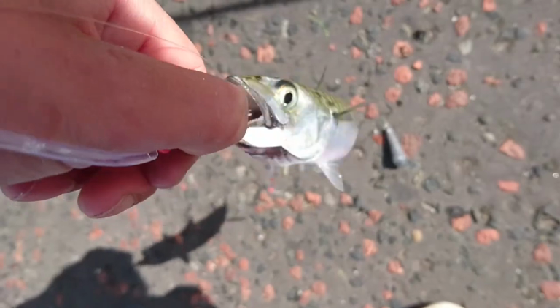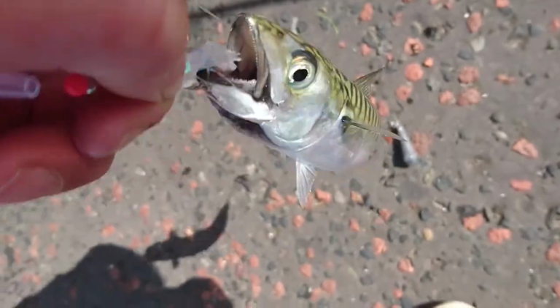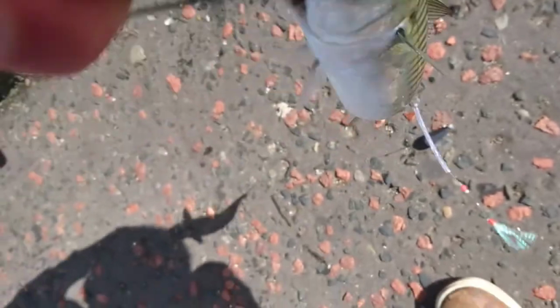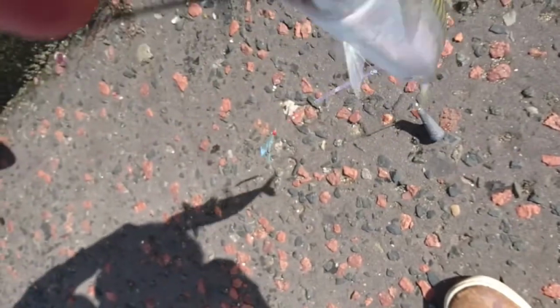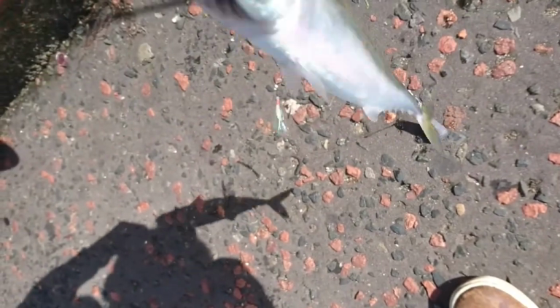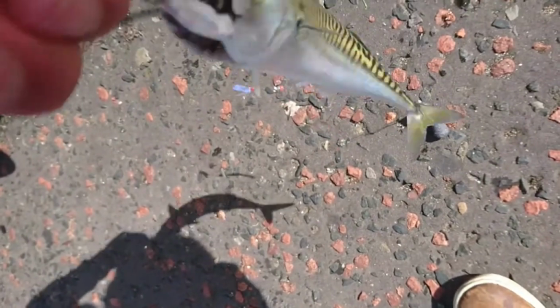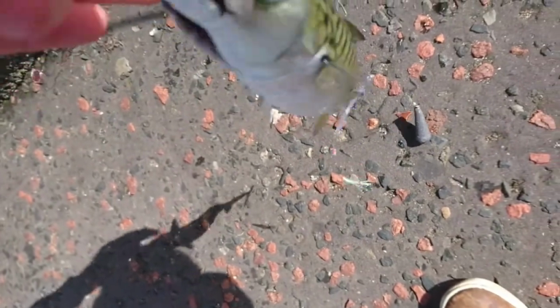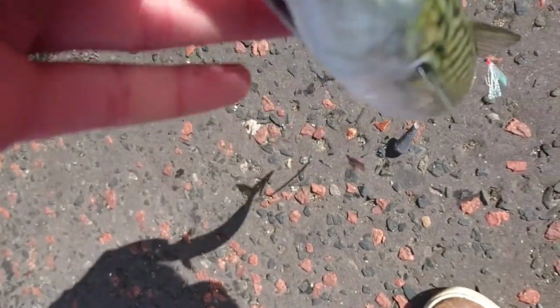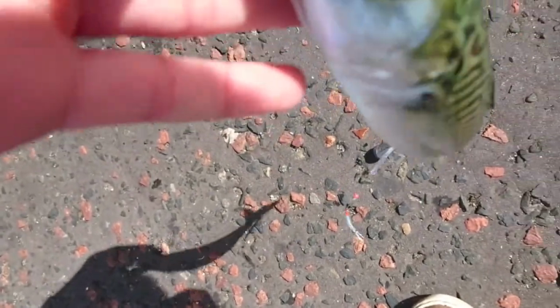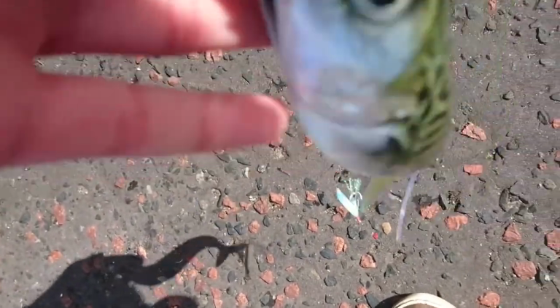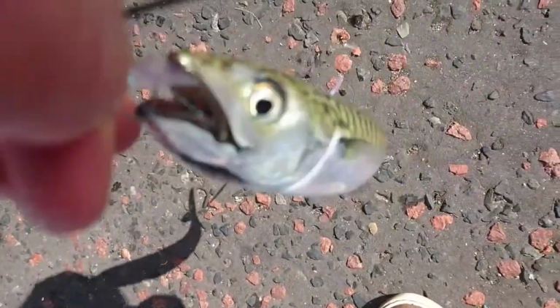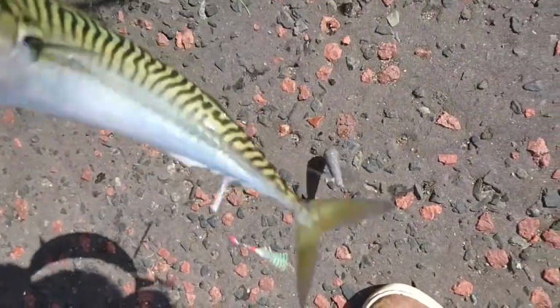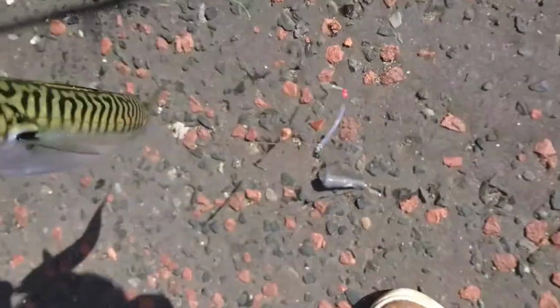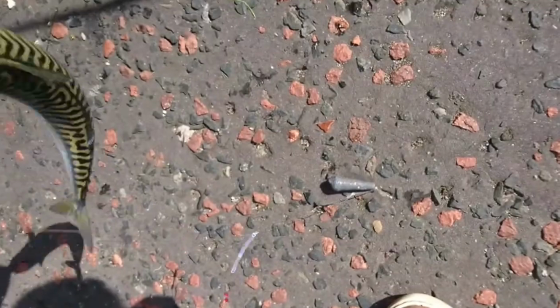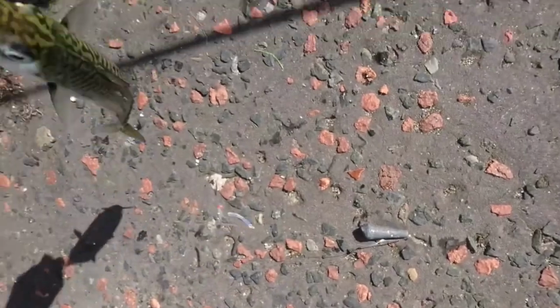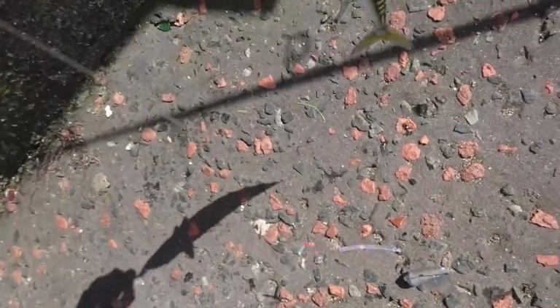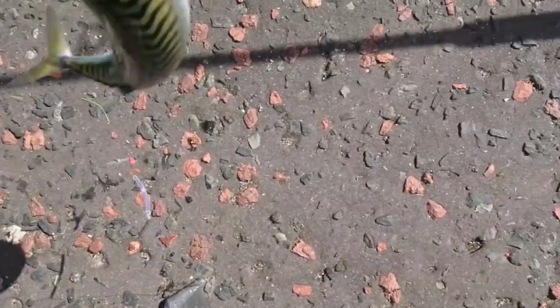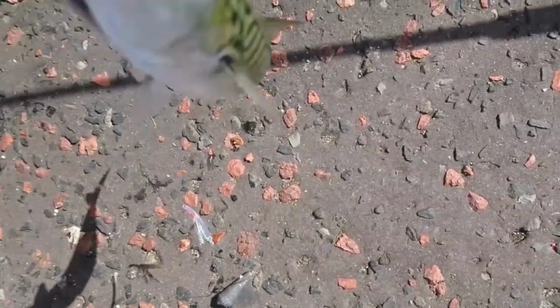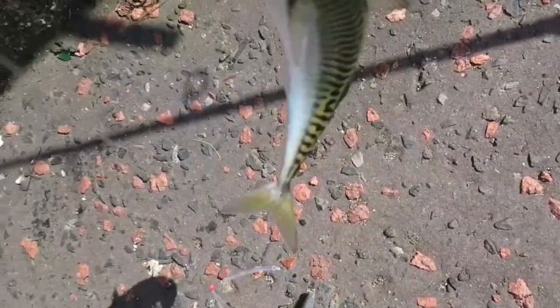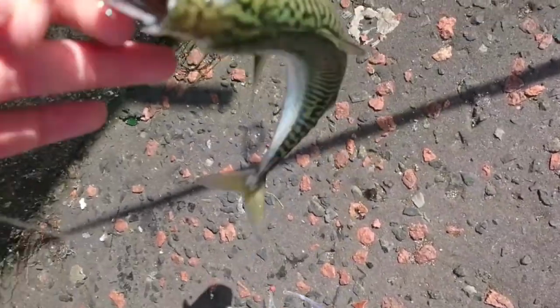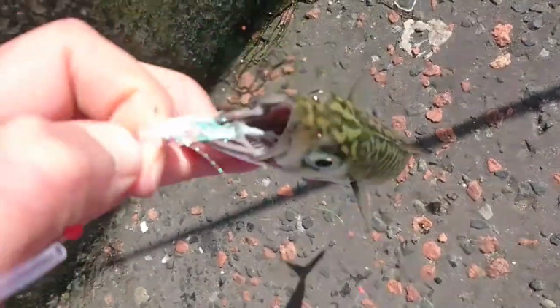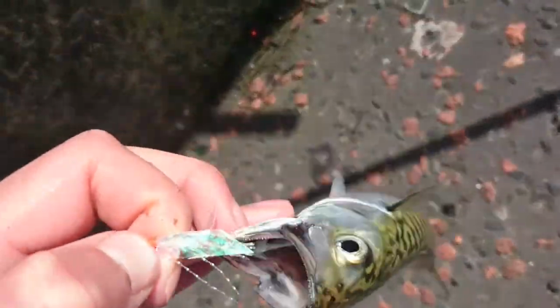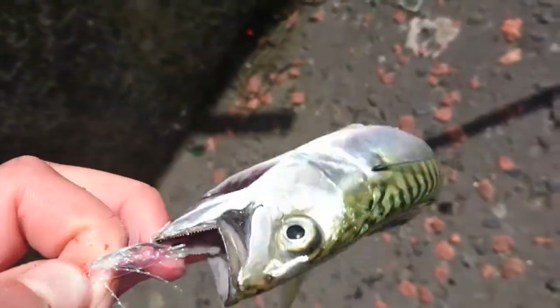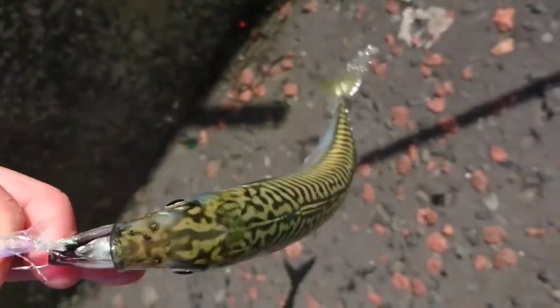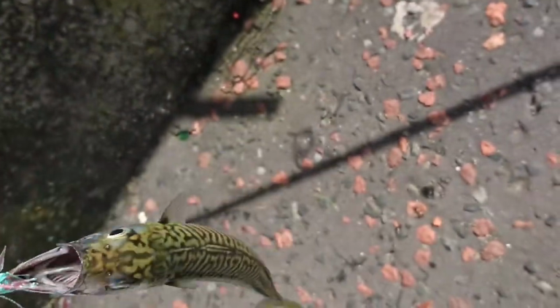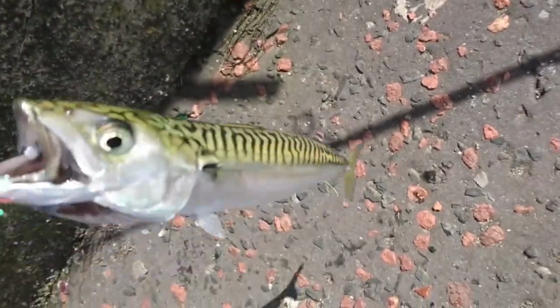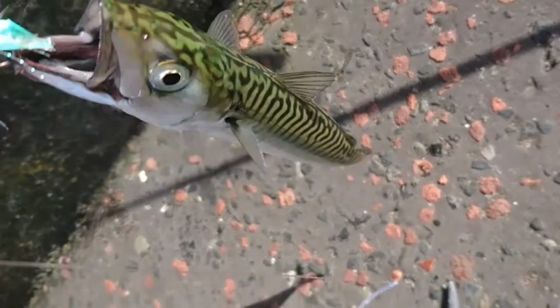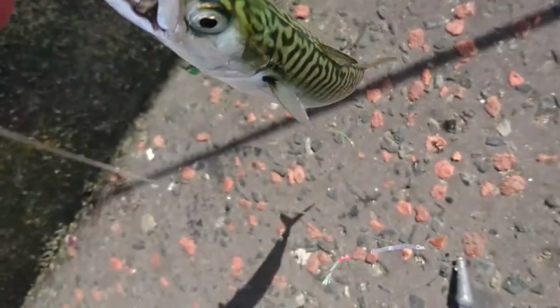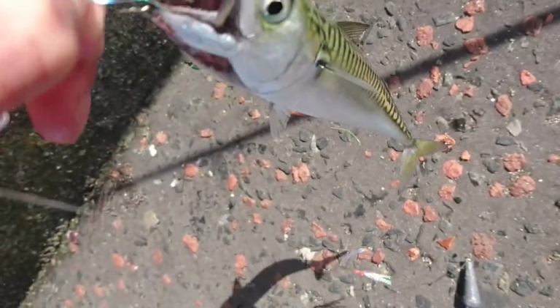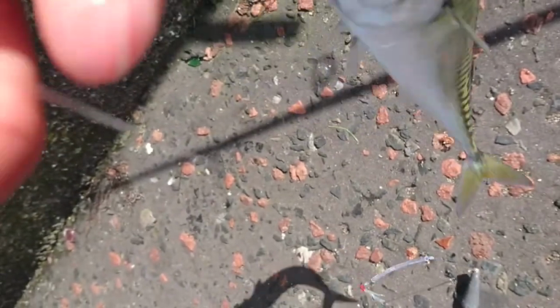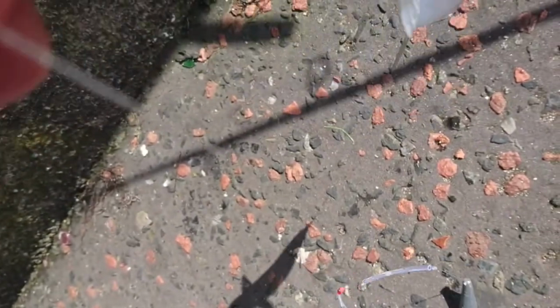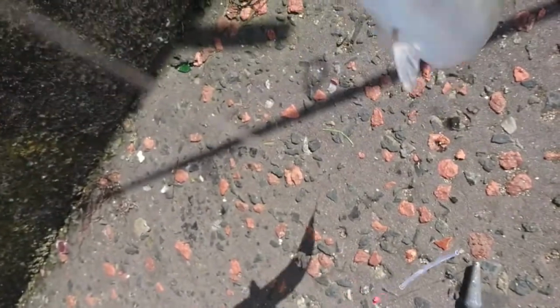Here we have a mackerel that my dad caught, perfectly hooked through the lip. Look at that beautiful fish — look at that coloration on its back. Wow. Hopefully we'll get some more today.